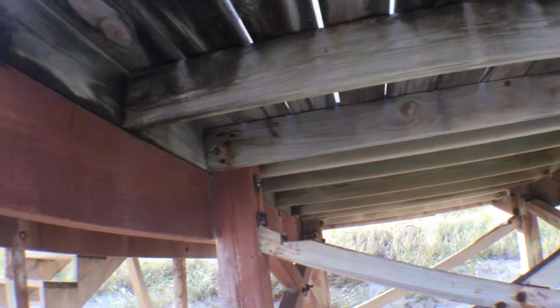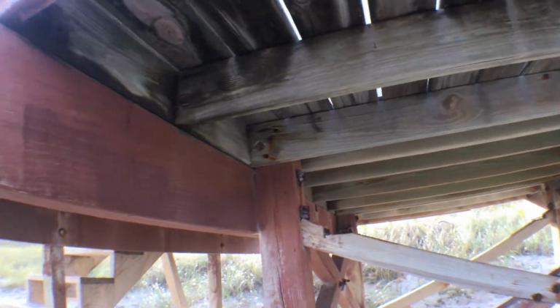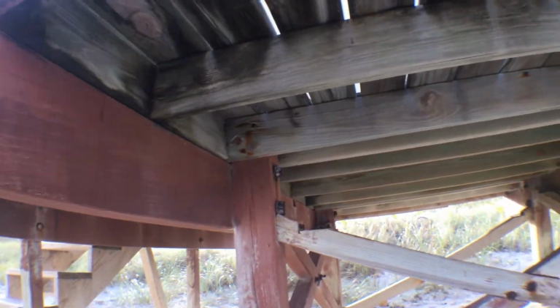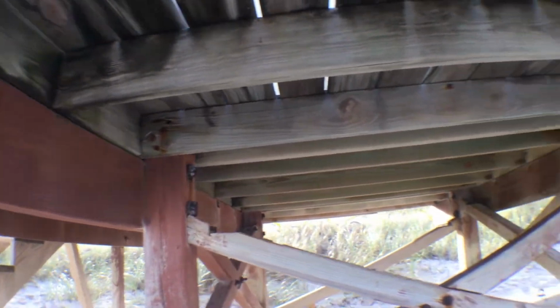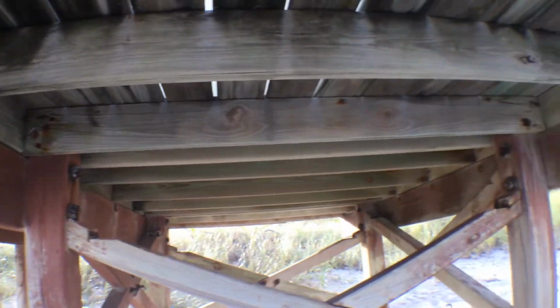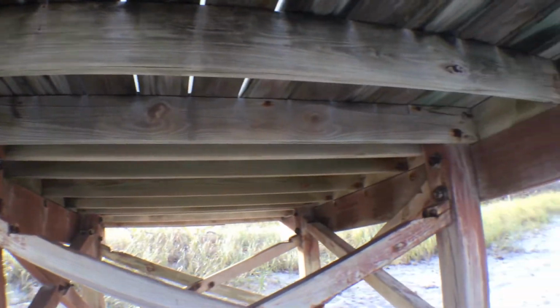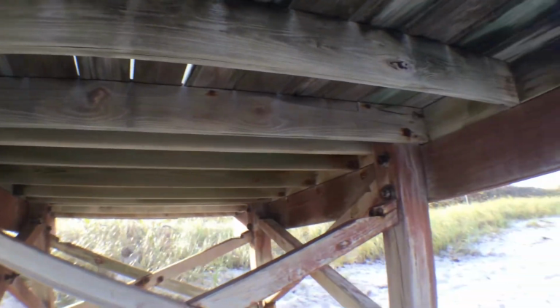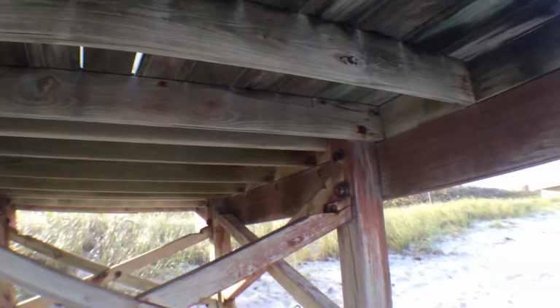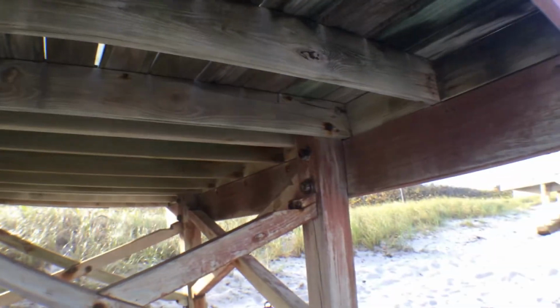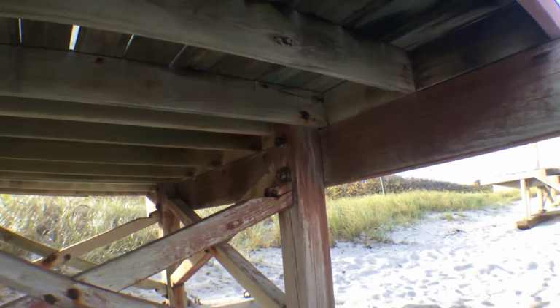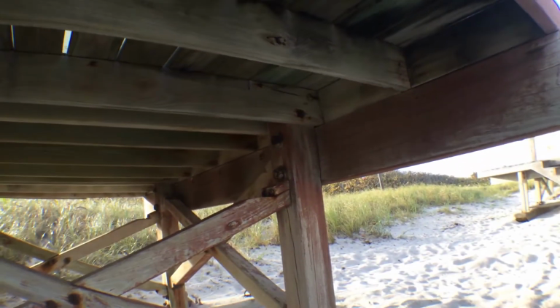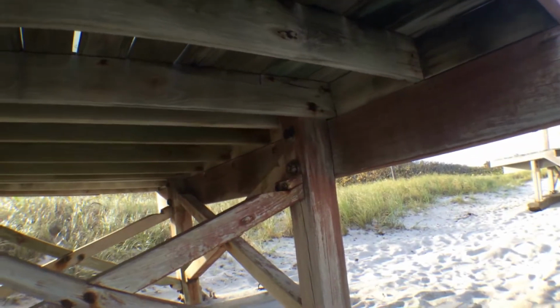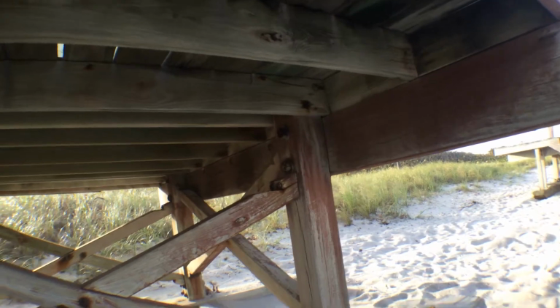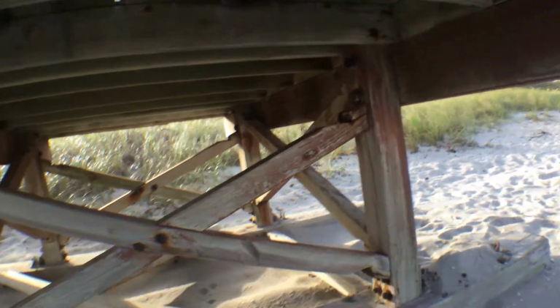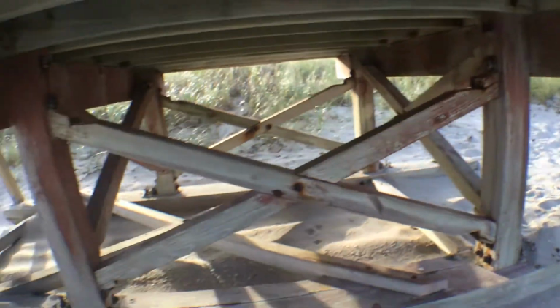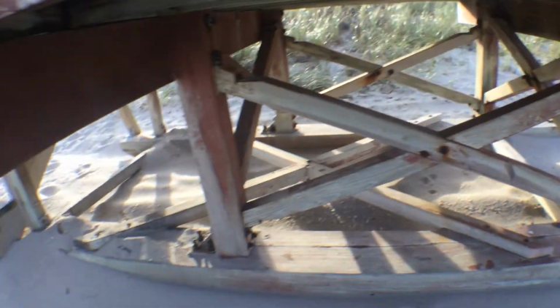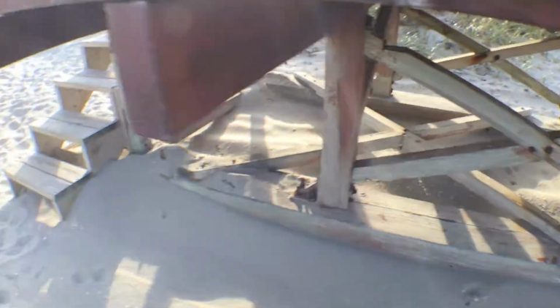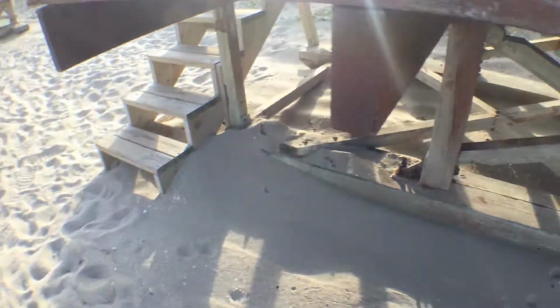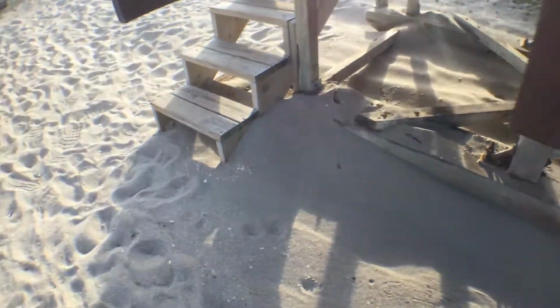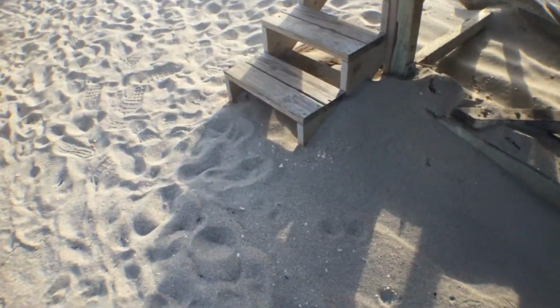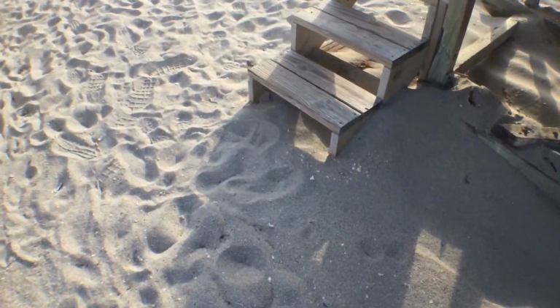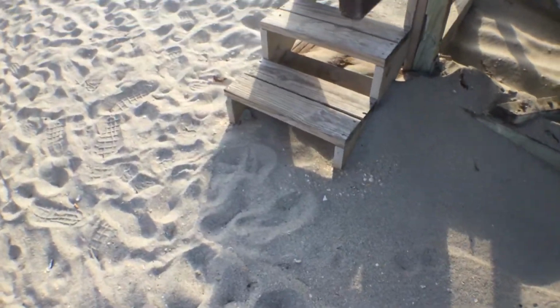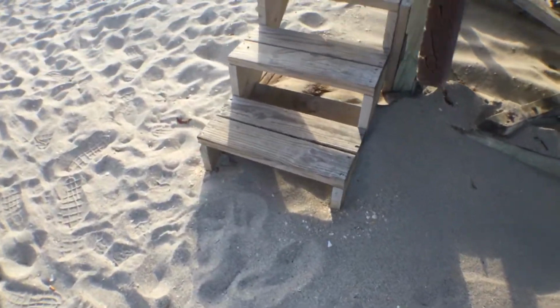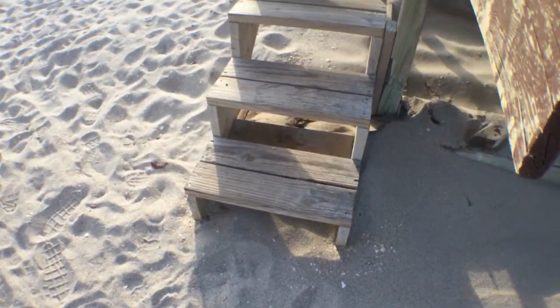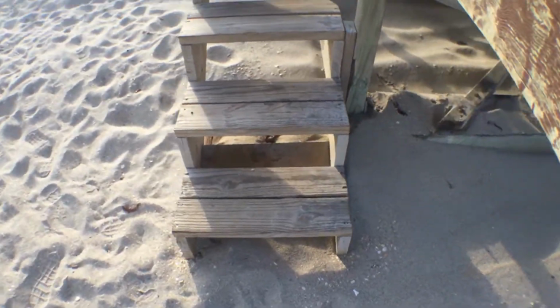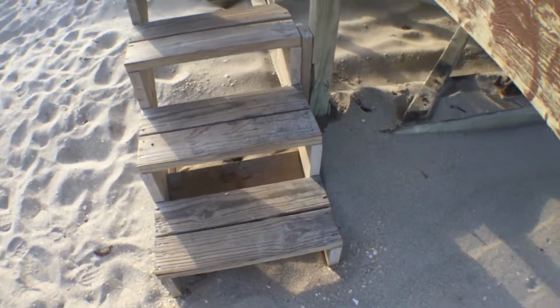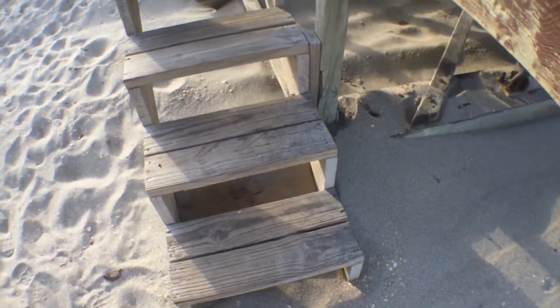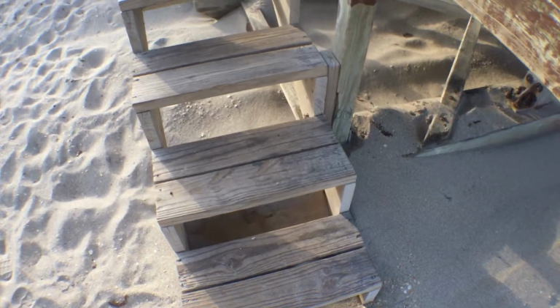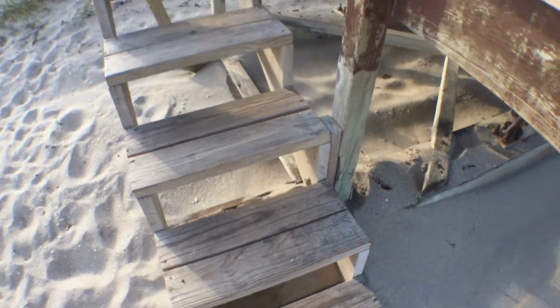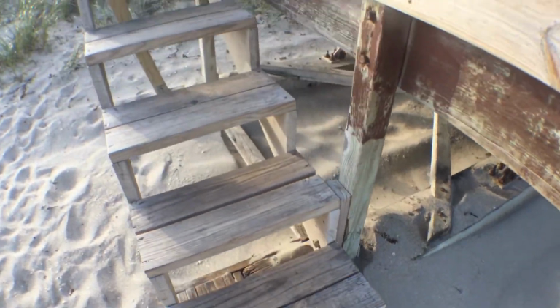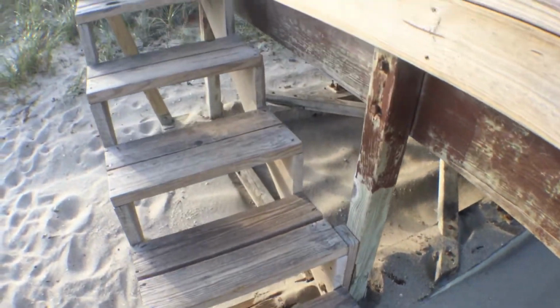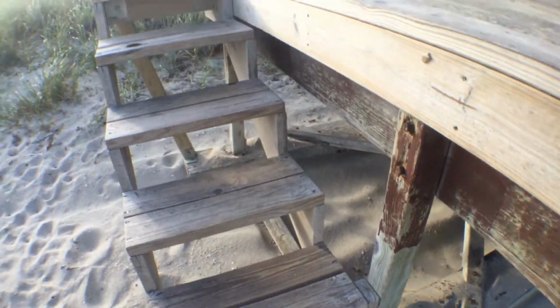The beams look good. The staircase looks good.